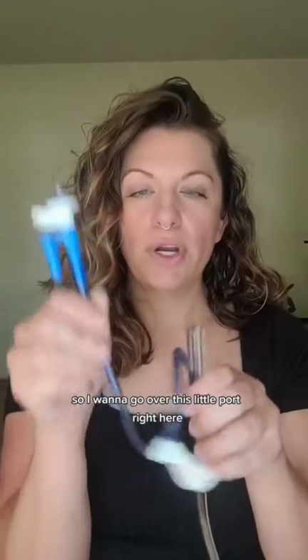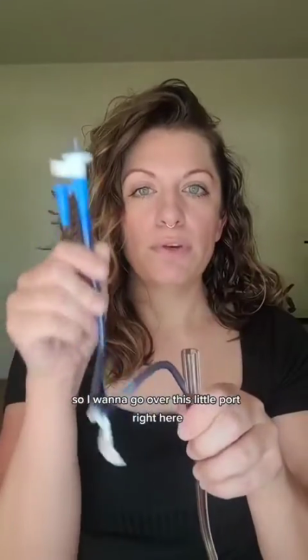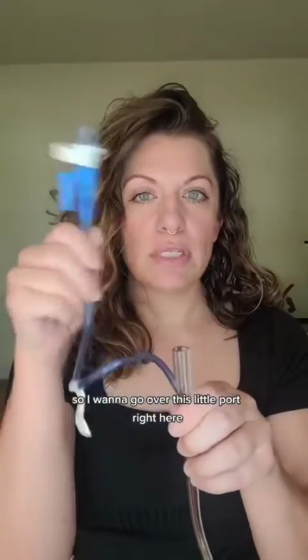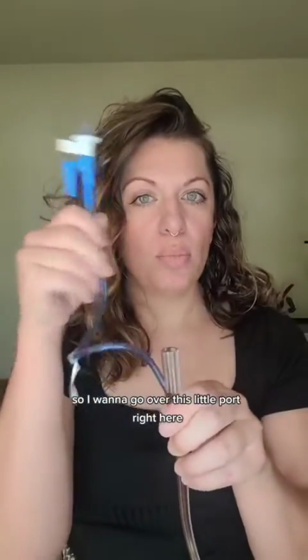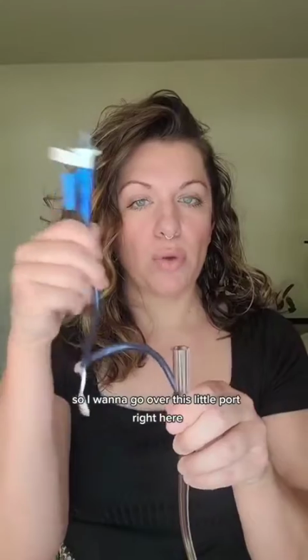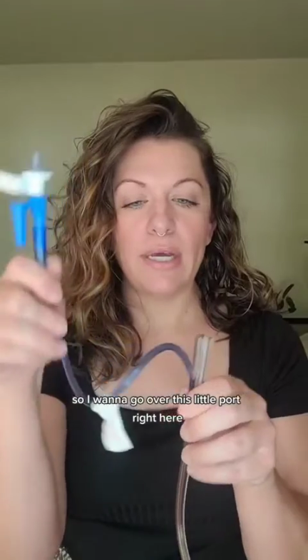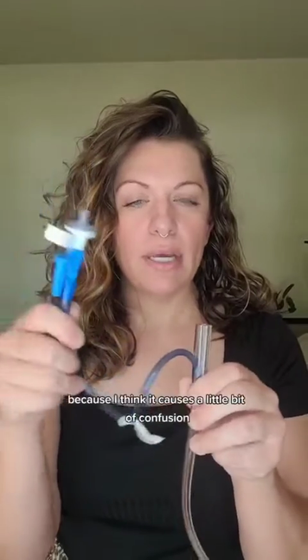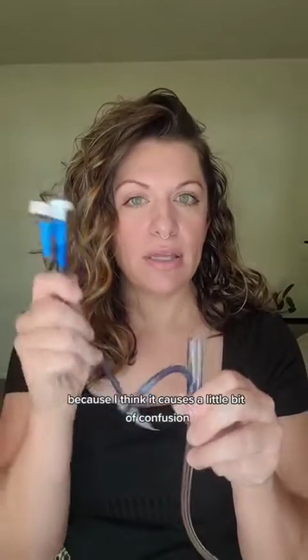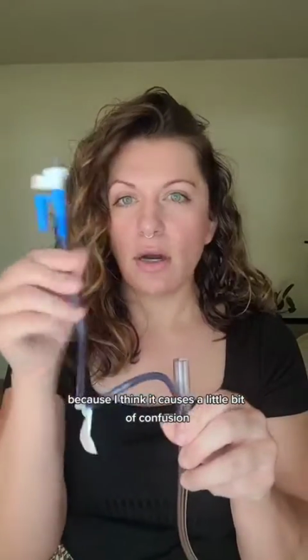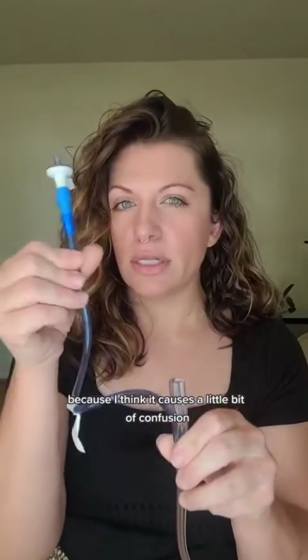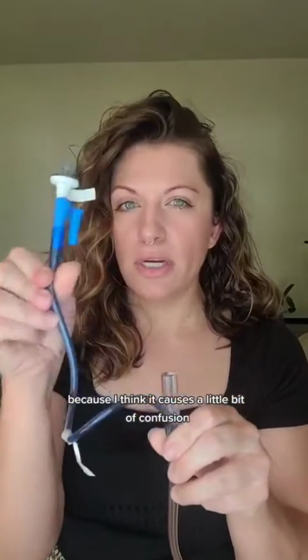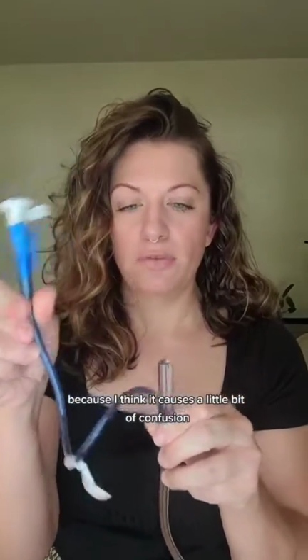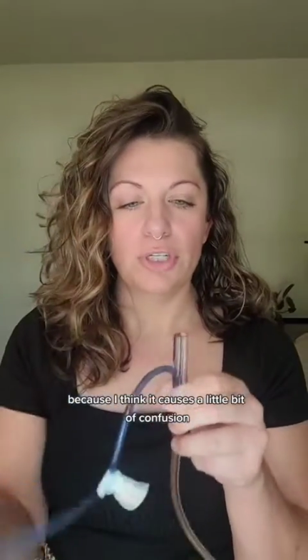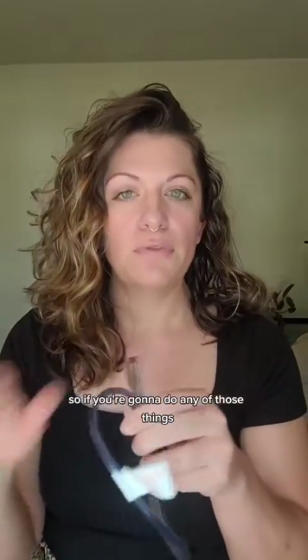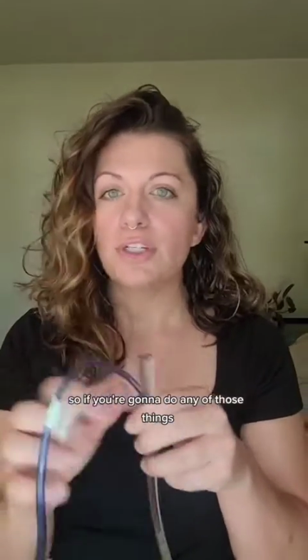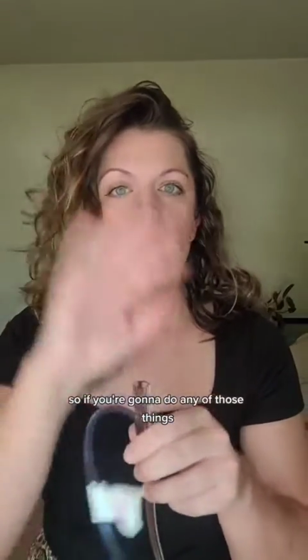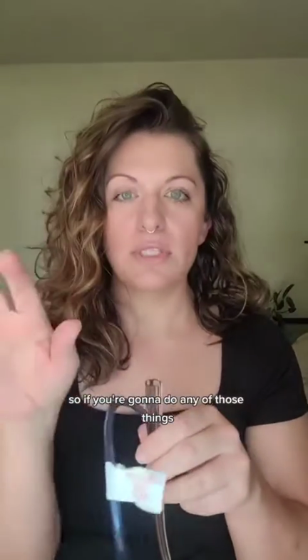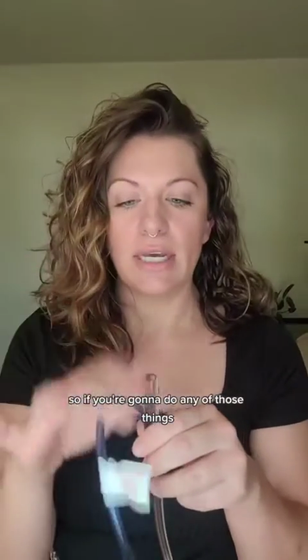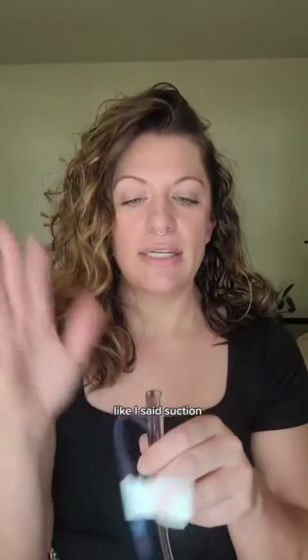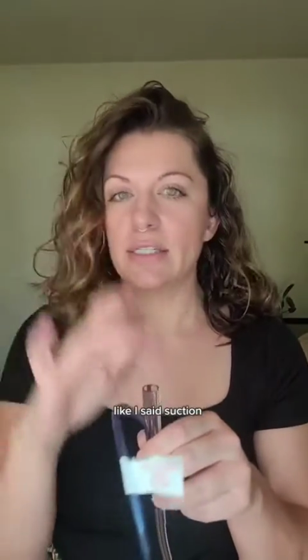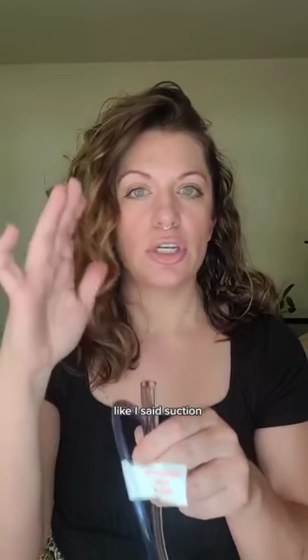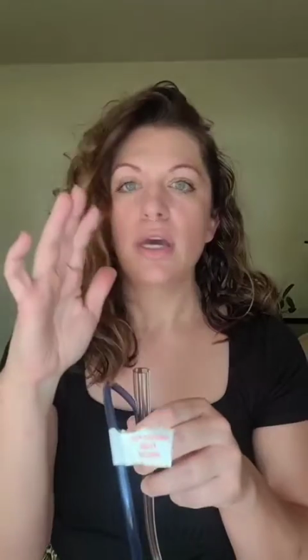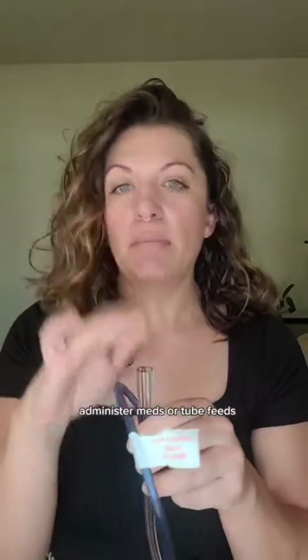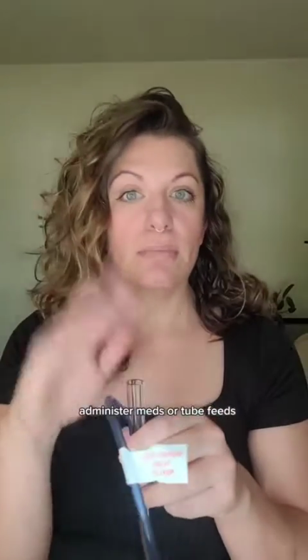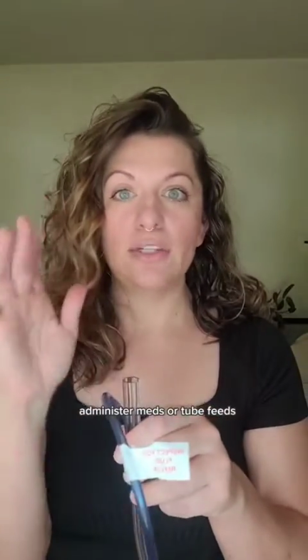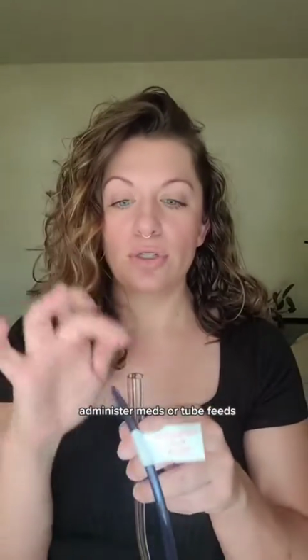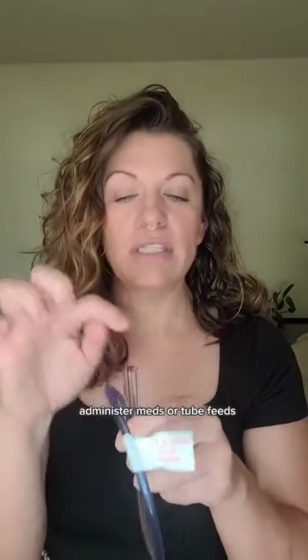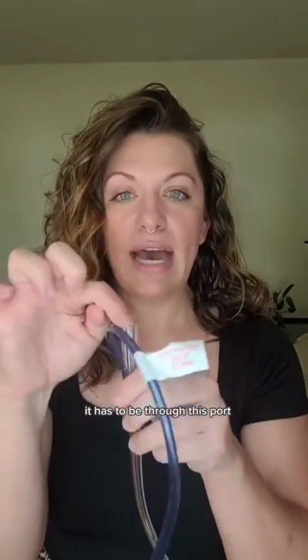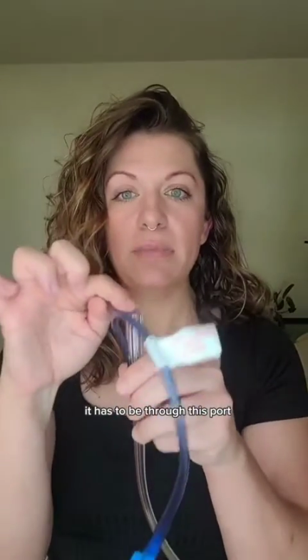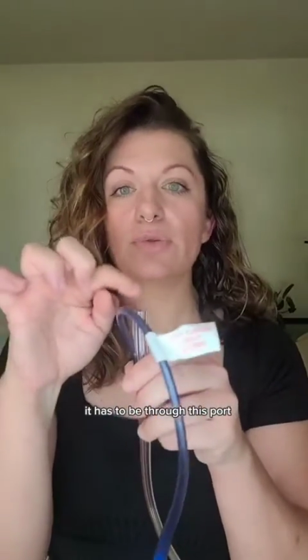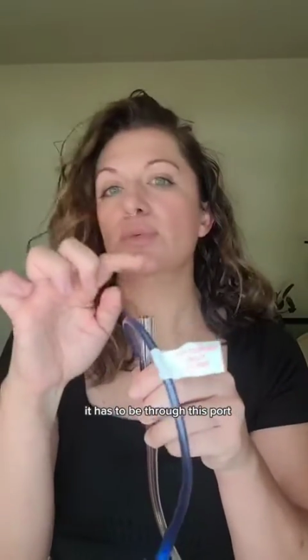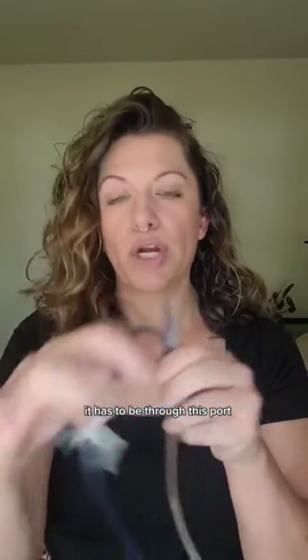I want to go over this little port right here because I think it causes a little bit of confusion. If you're going to do any of those things — suction, administer meds, or tube feeds — it has to be through this port.